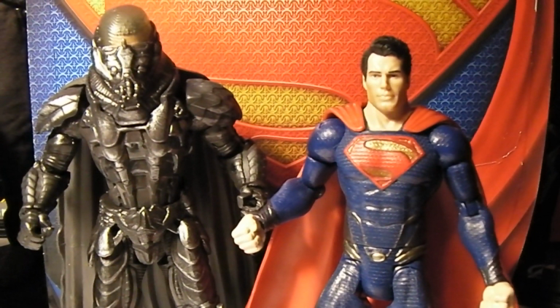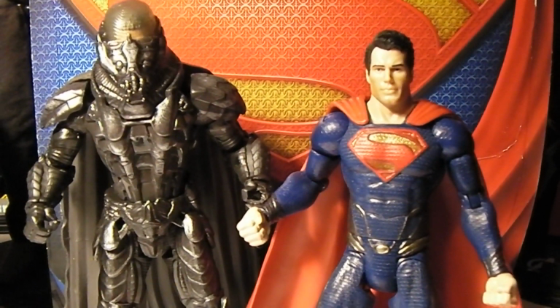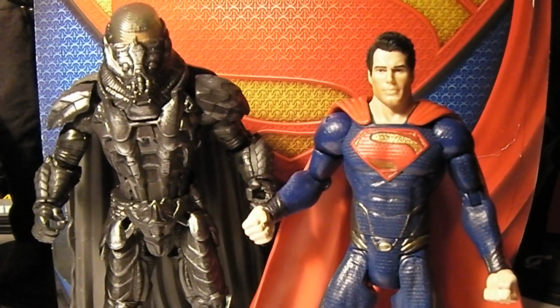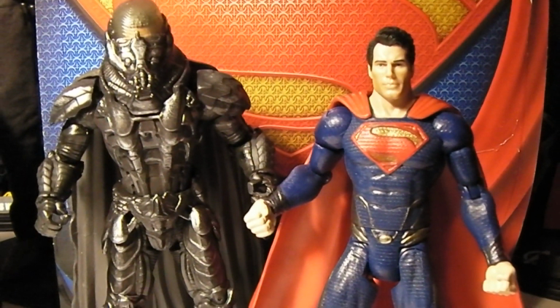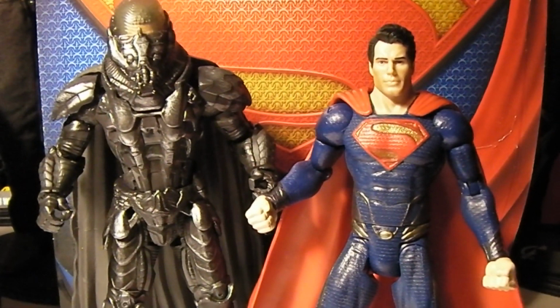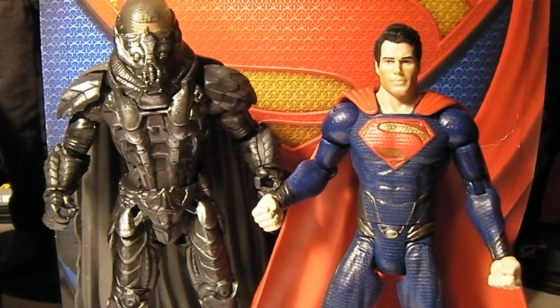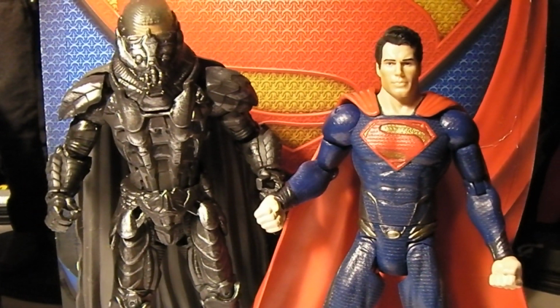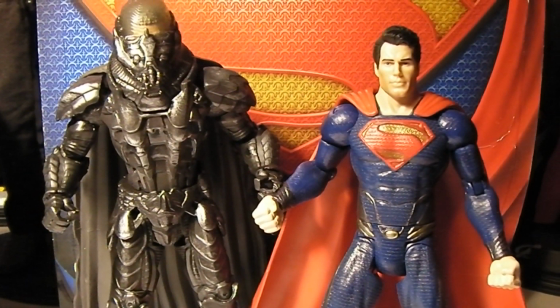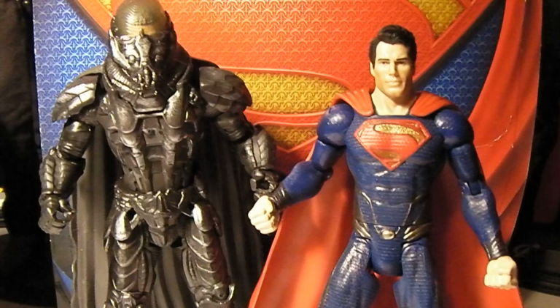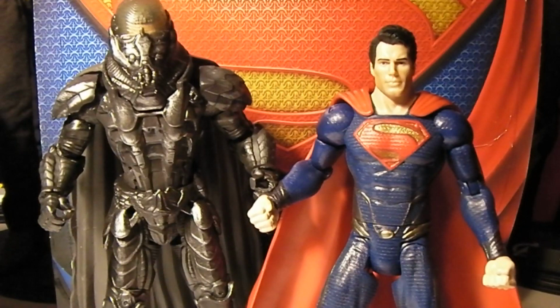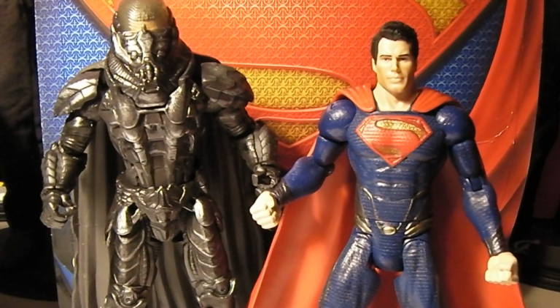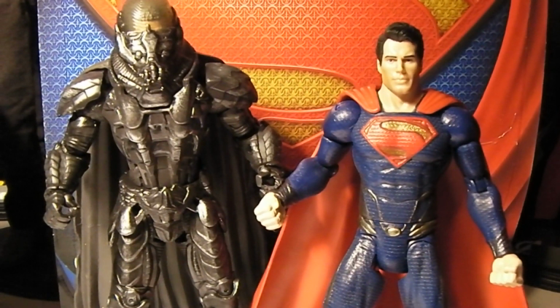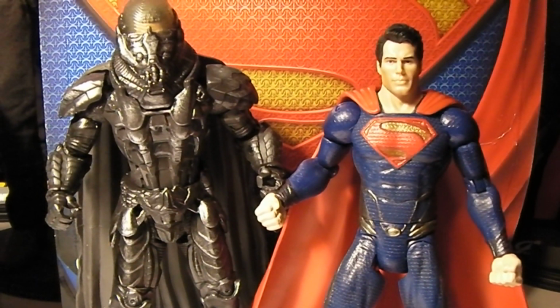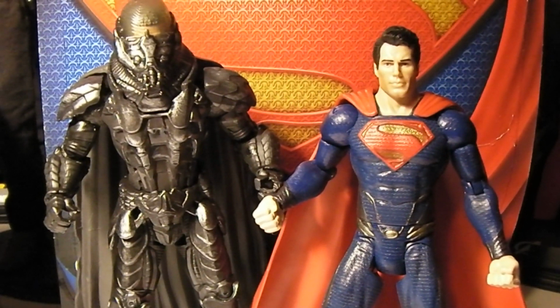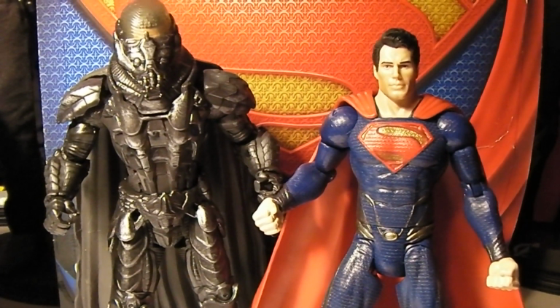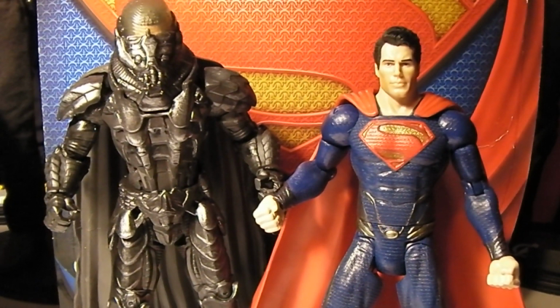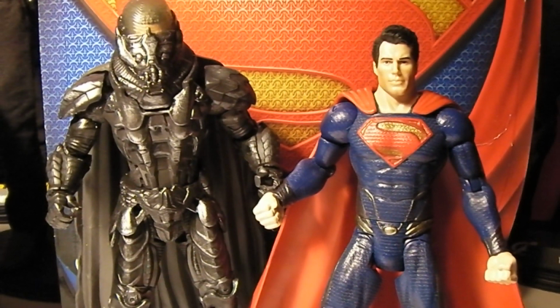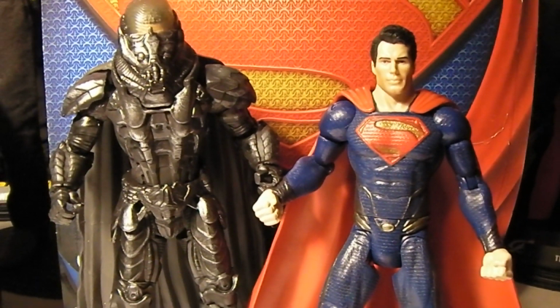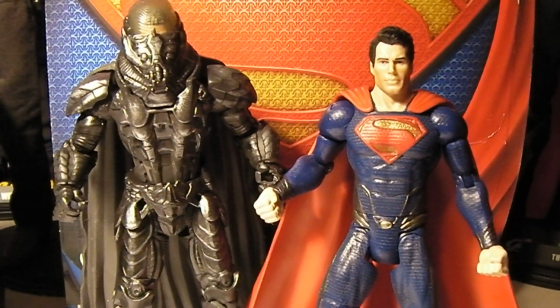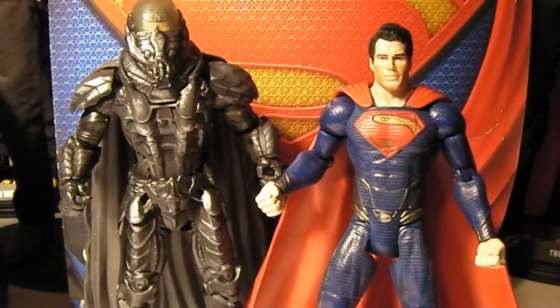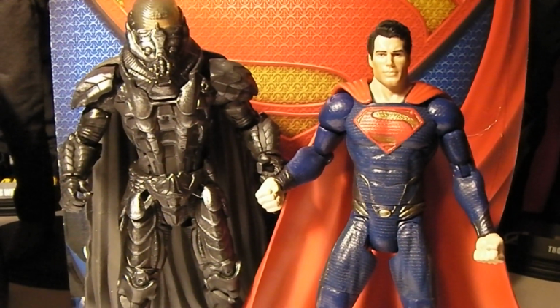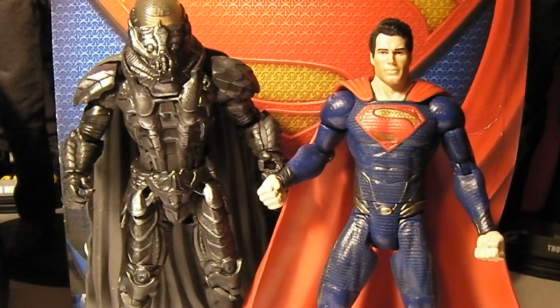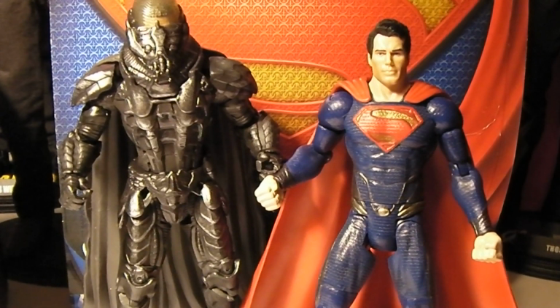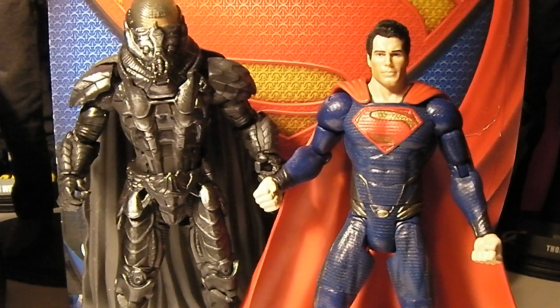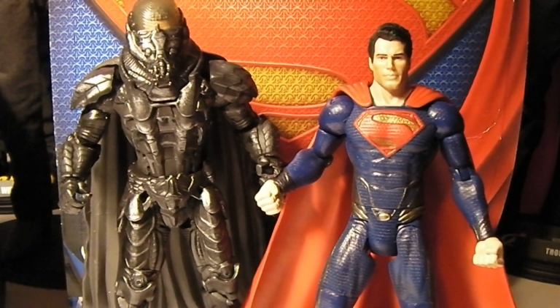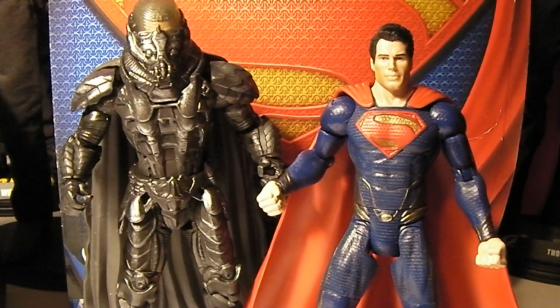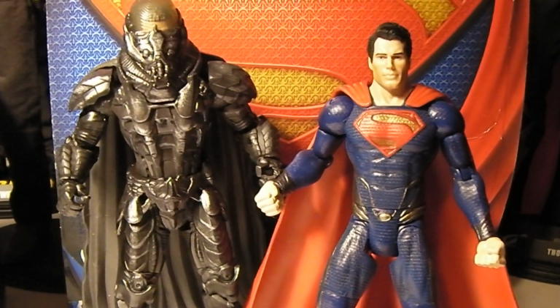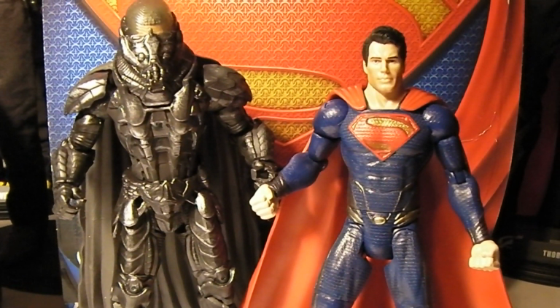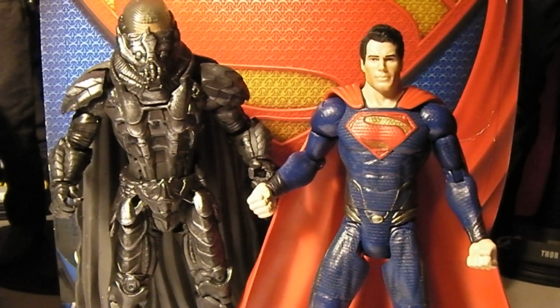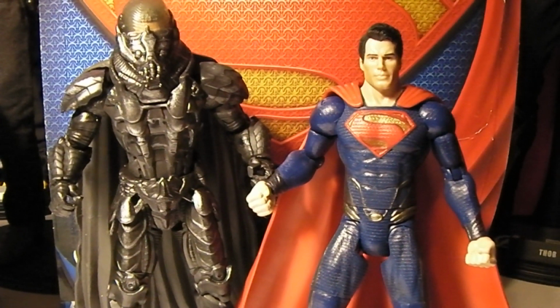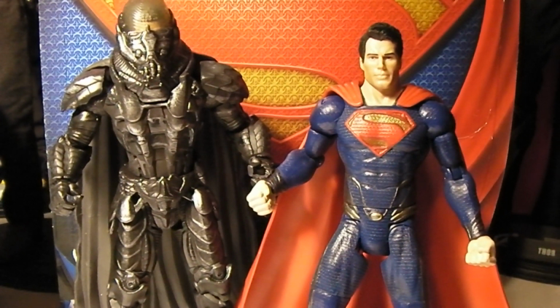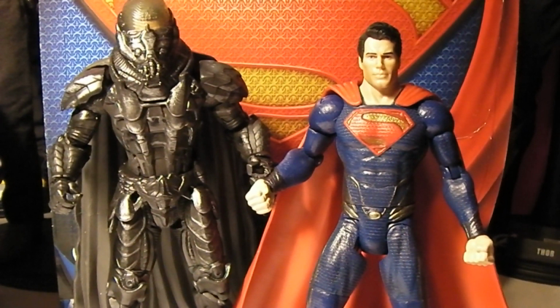Definitely excited about the movie coming out this week, and I can't wait to see it. And looking forward to Hot Toys with their release of their 1:6 scale Man of Steel figures — hopefully they'll be later this year, or at least by early next year, so we'll see.